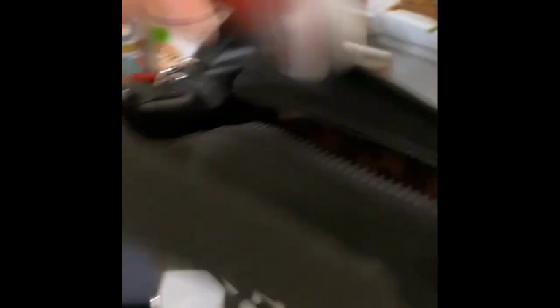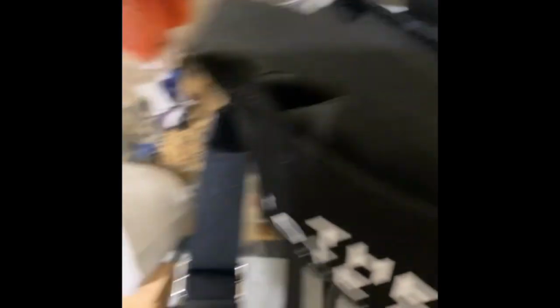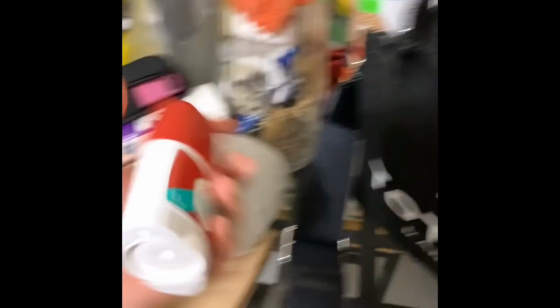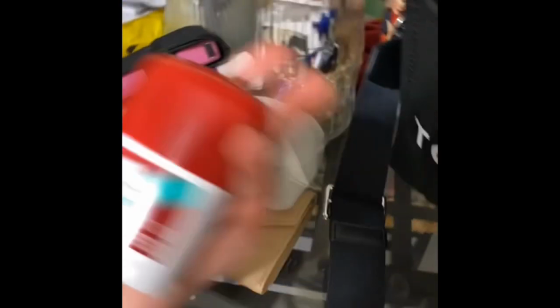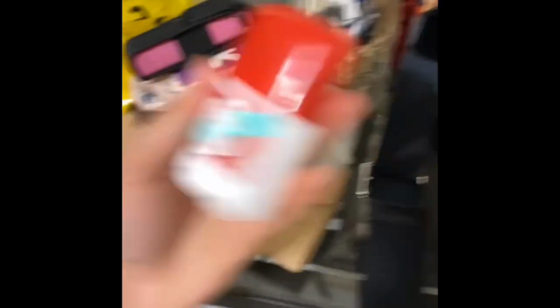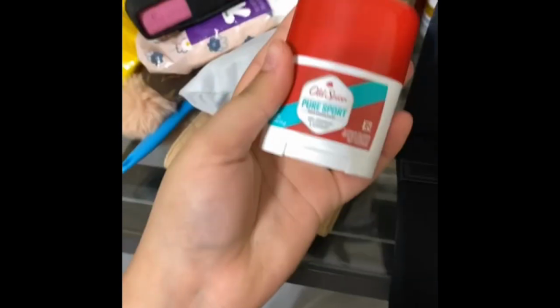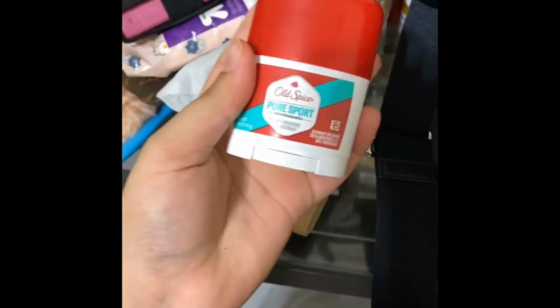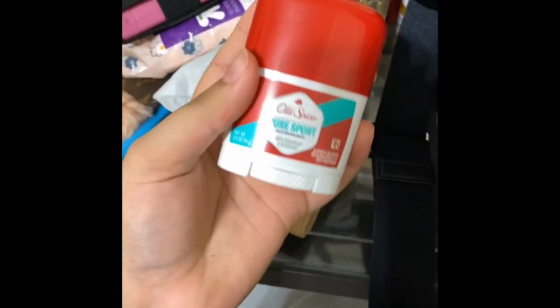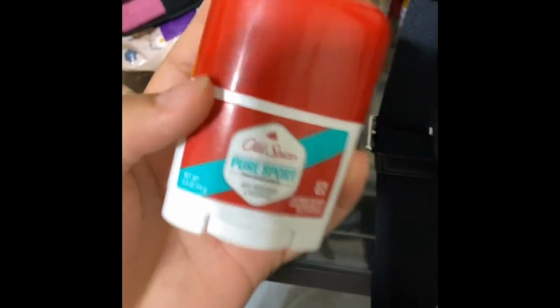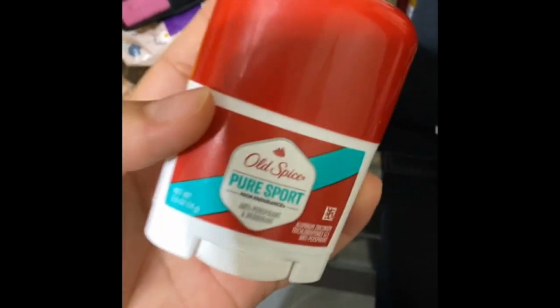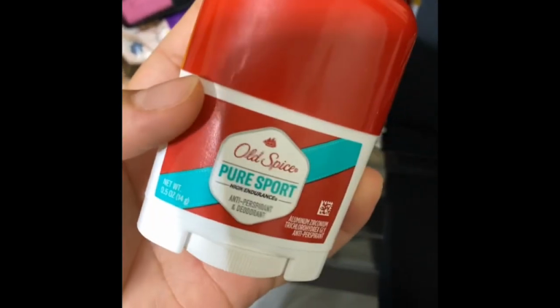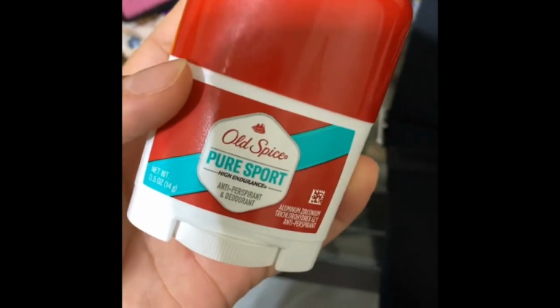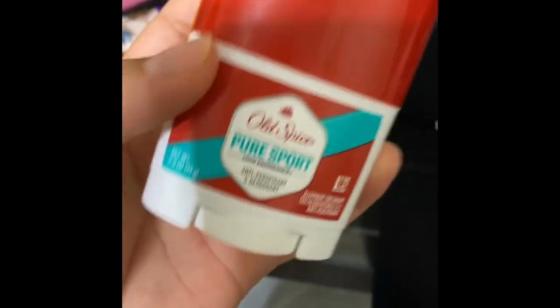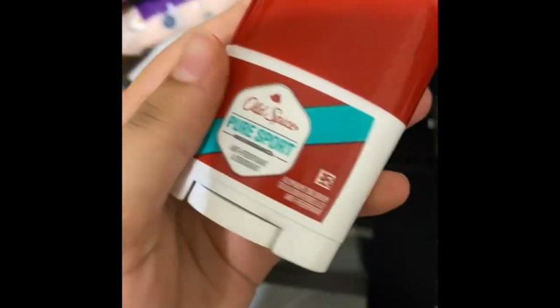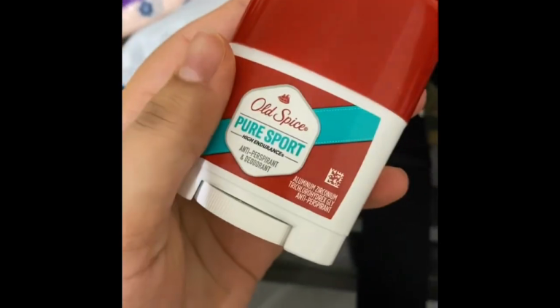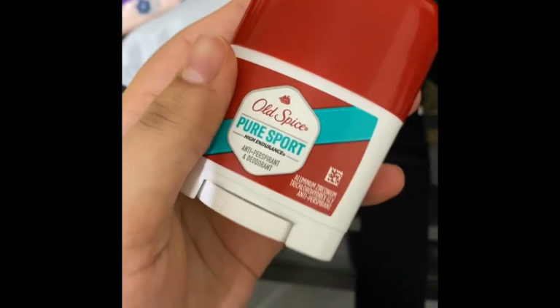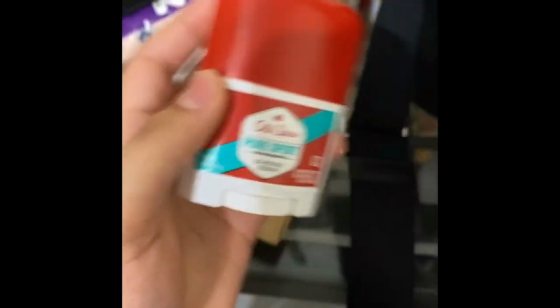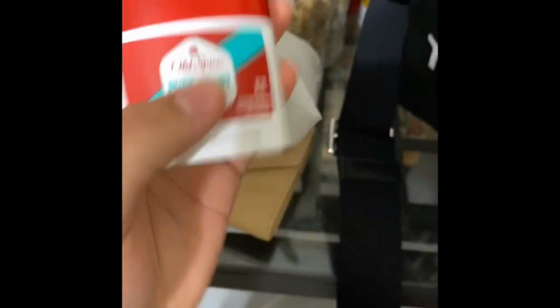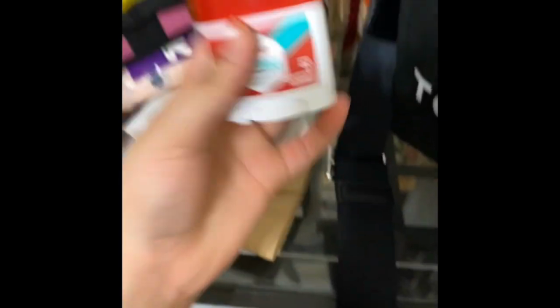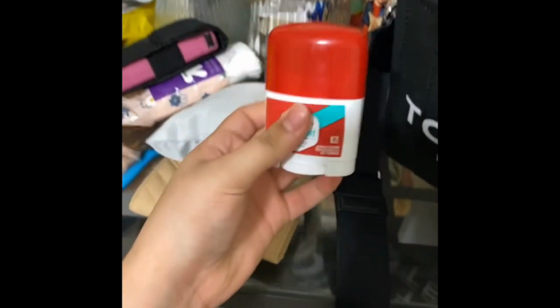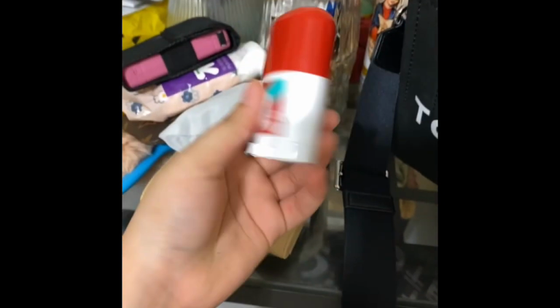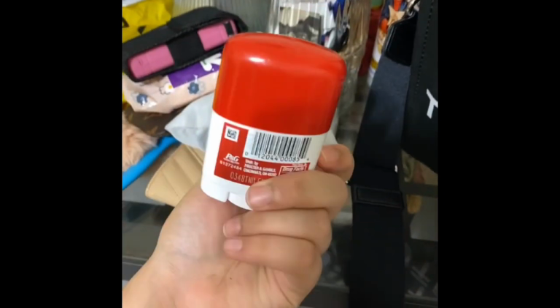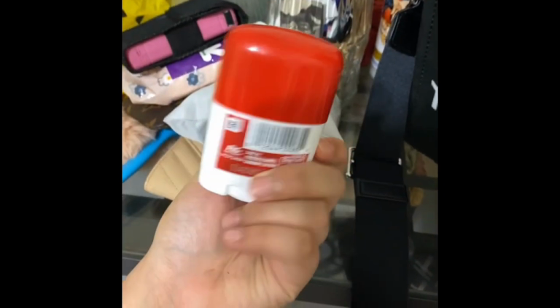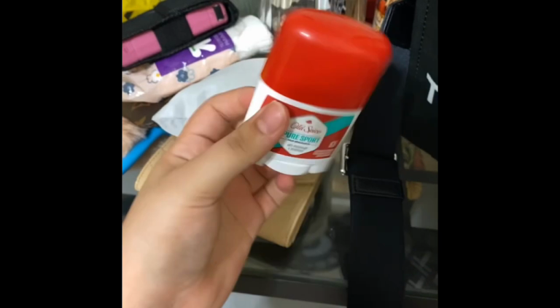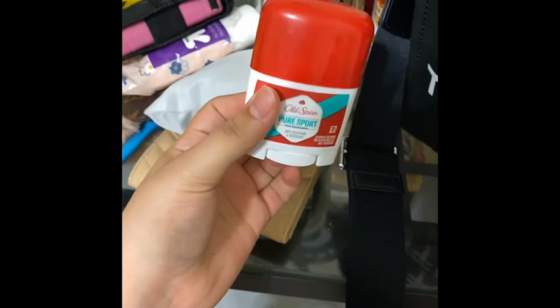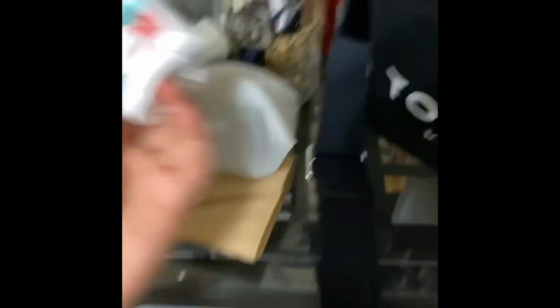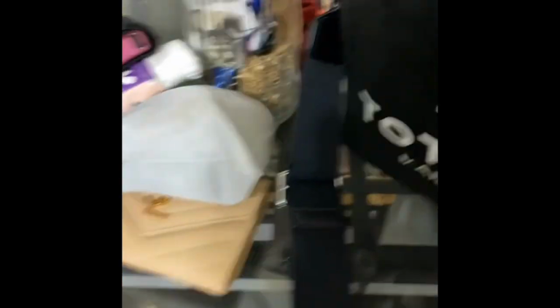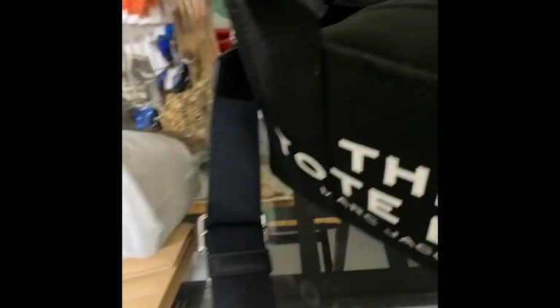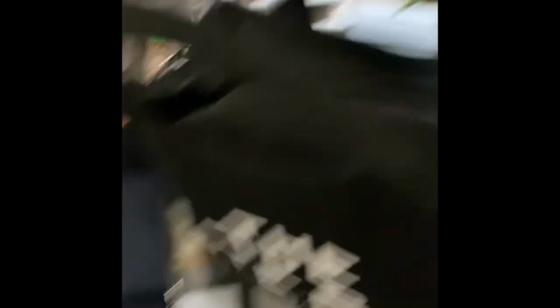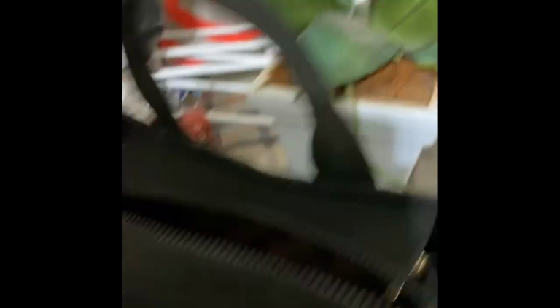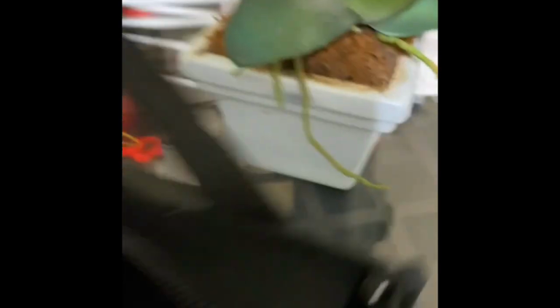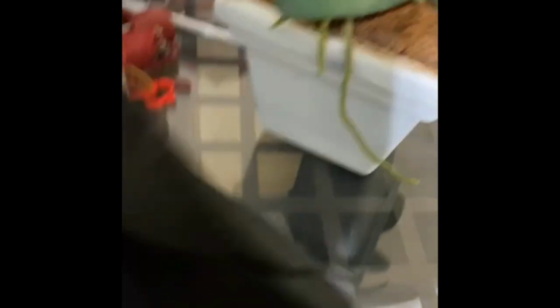The next thing I carry is deodorant. This is my newest favorite scent — I got this from Five and Below. It's cheap and comes in handy.